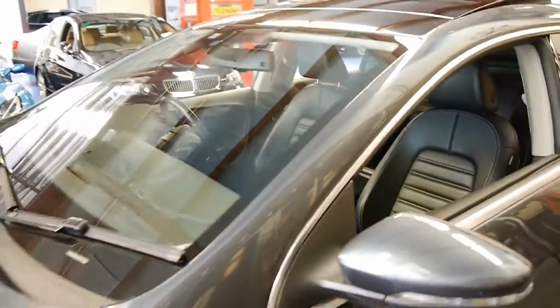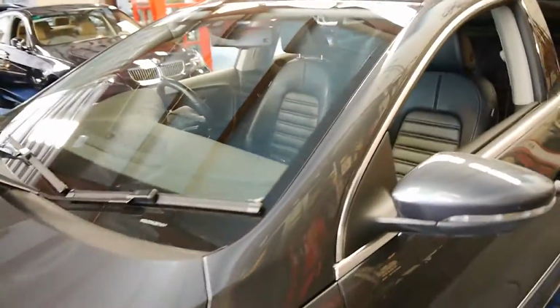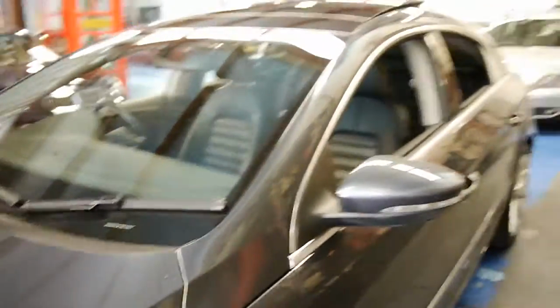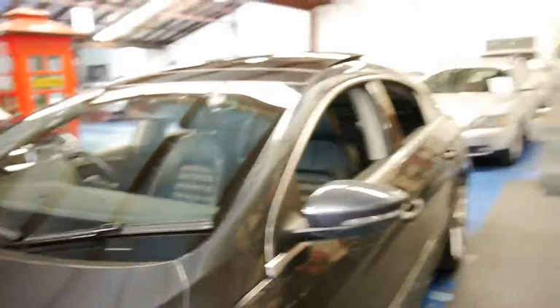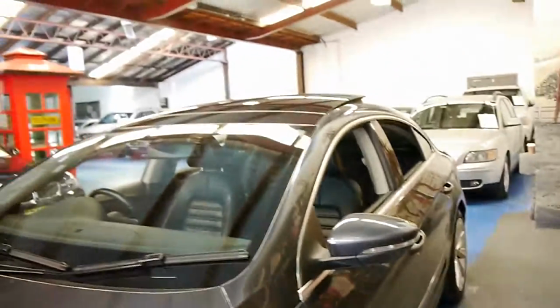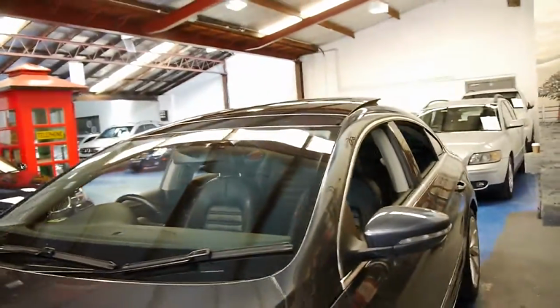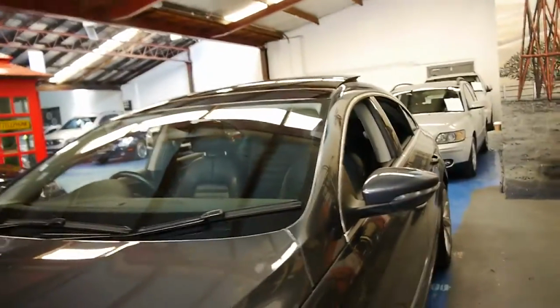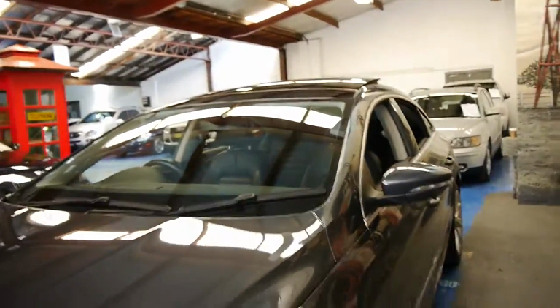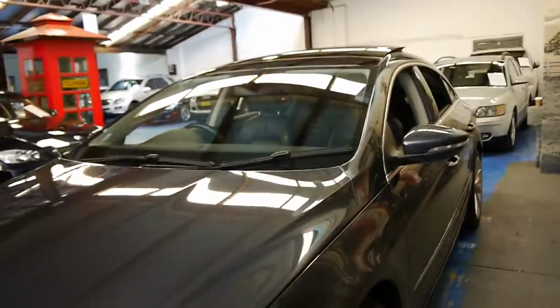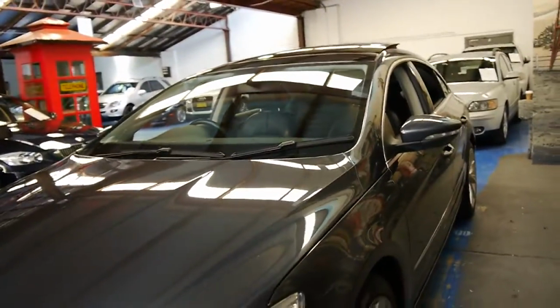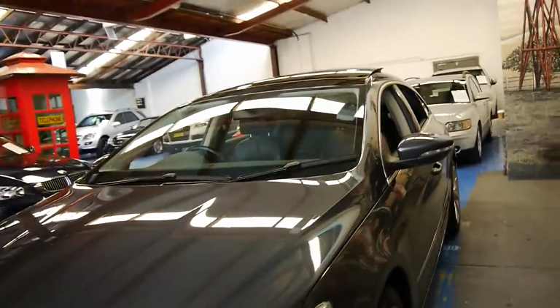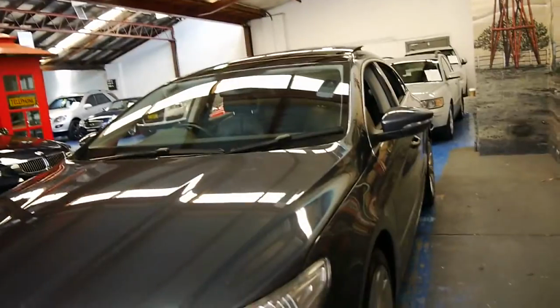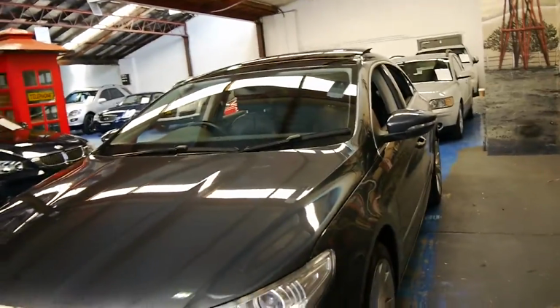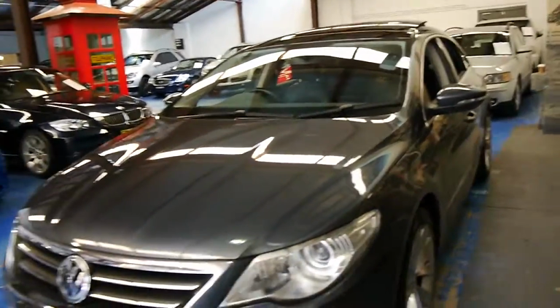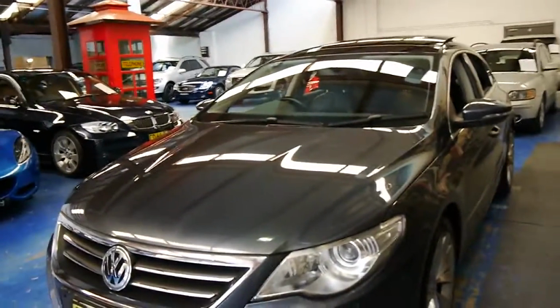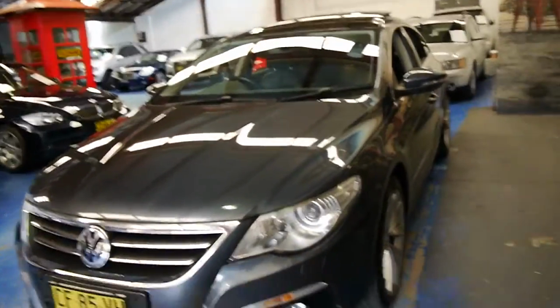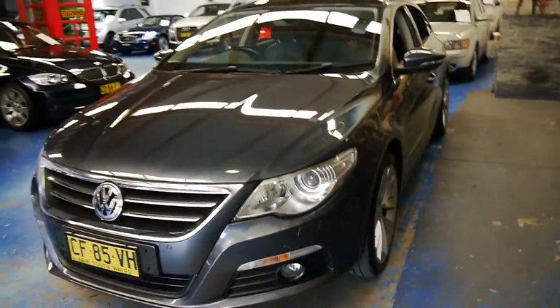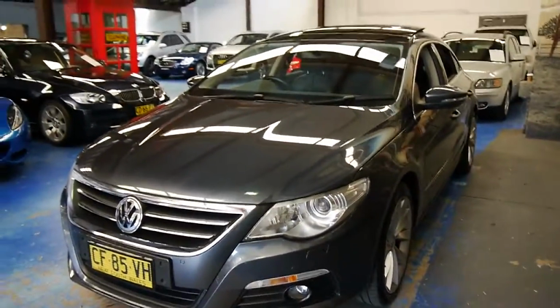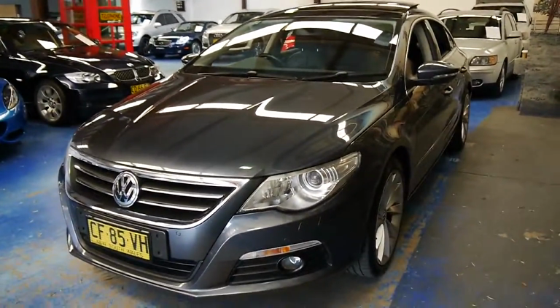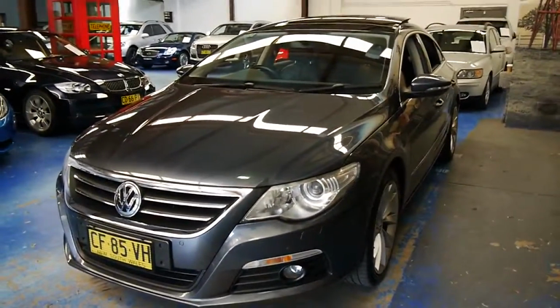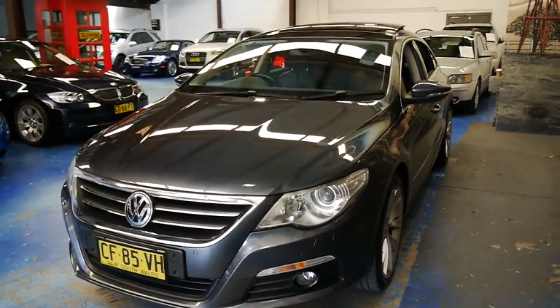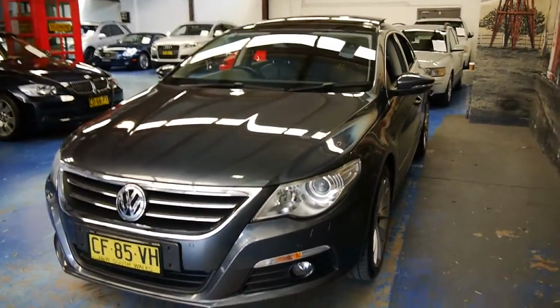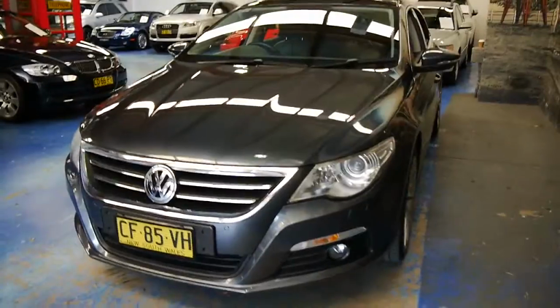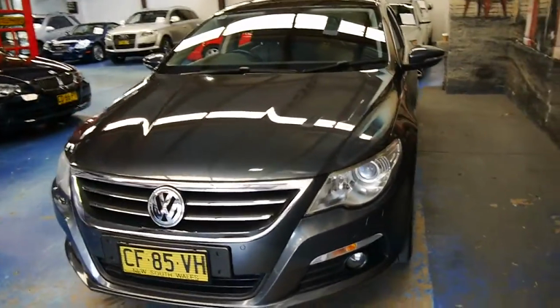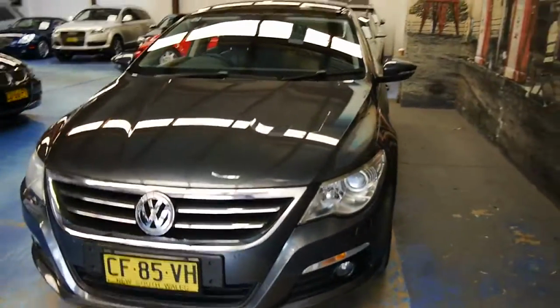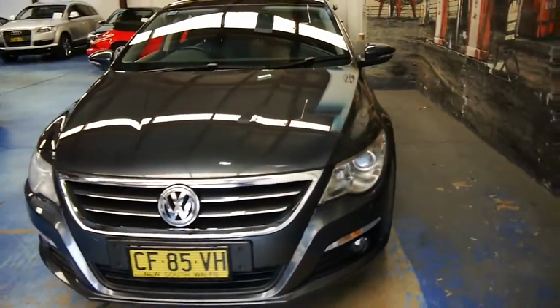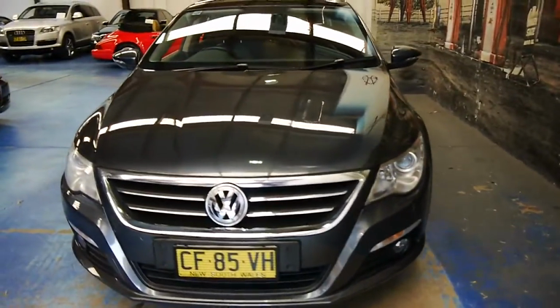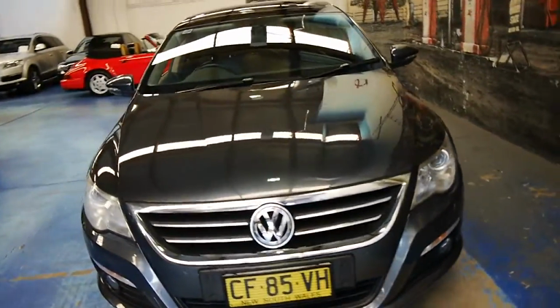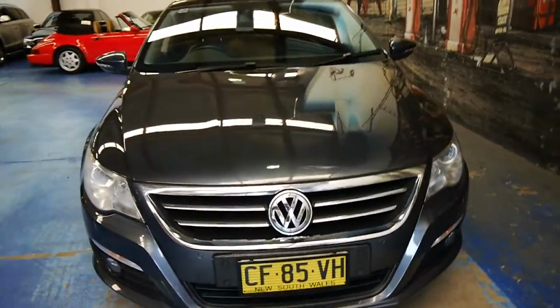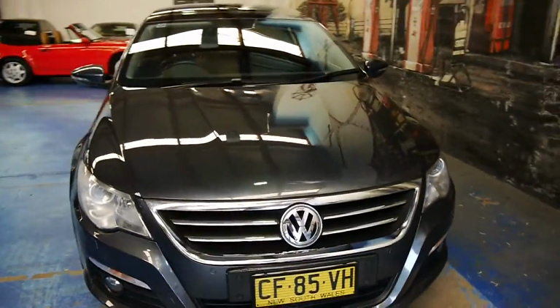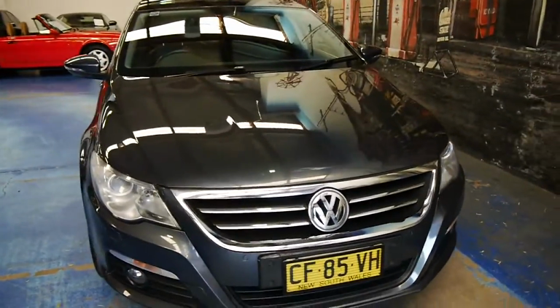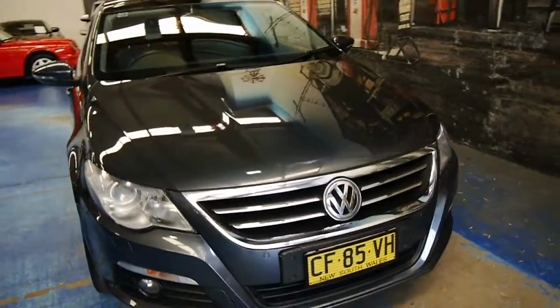So if you're looking for something with all-wheel drive grip, four-motion power, economy, and safety, you just can't go past one of these Passat CCs — they're just unbelievable.